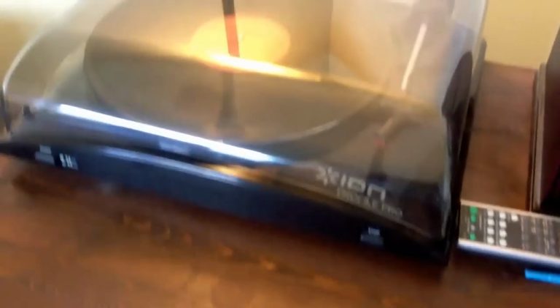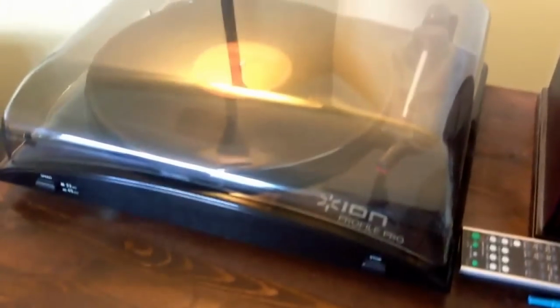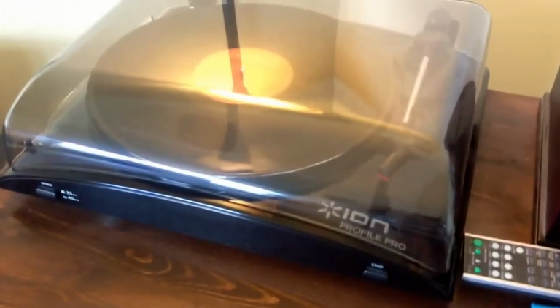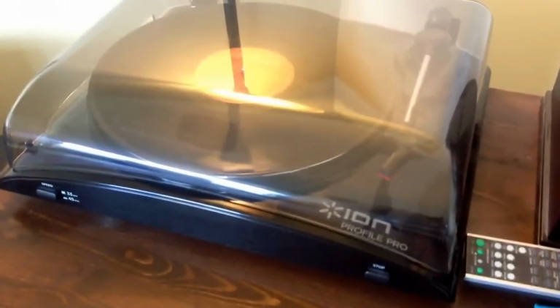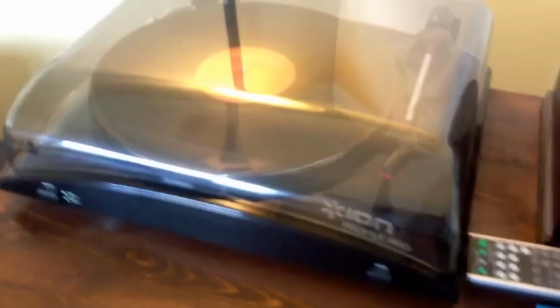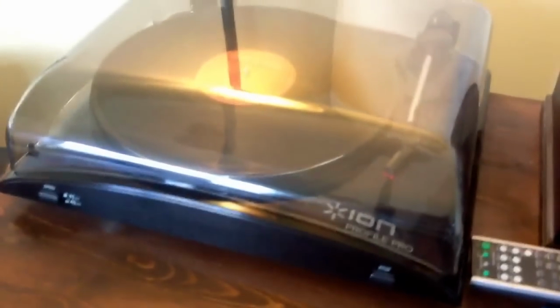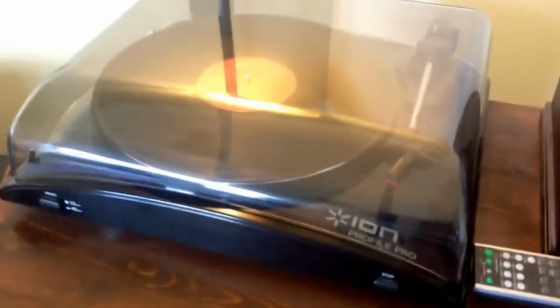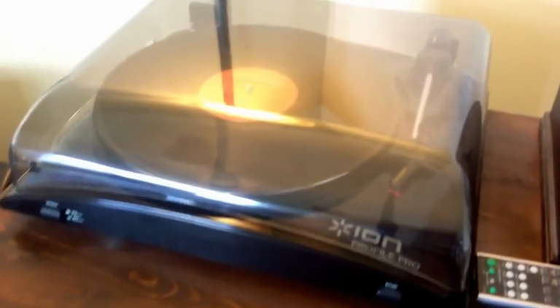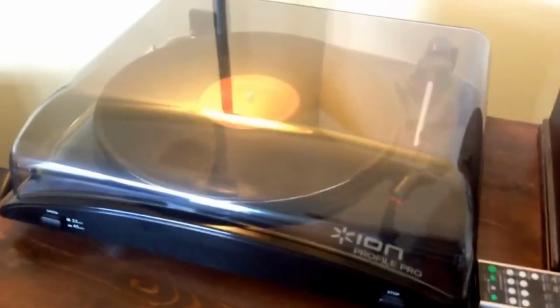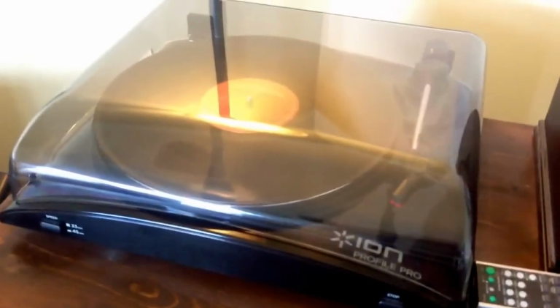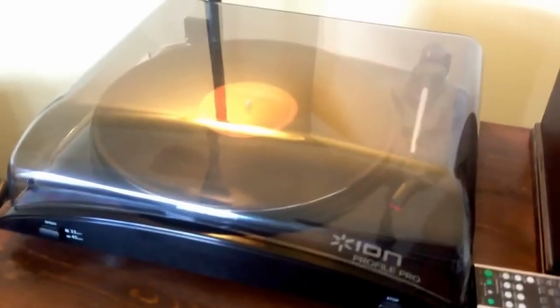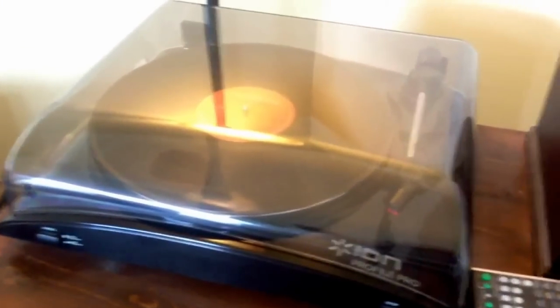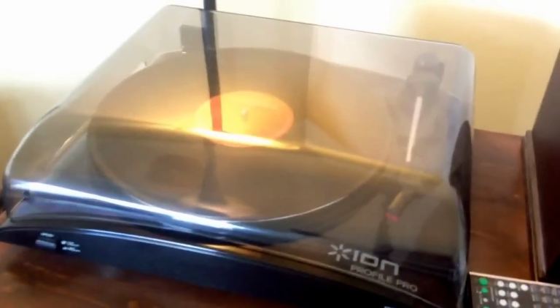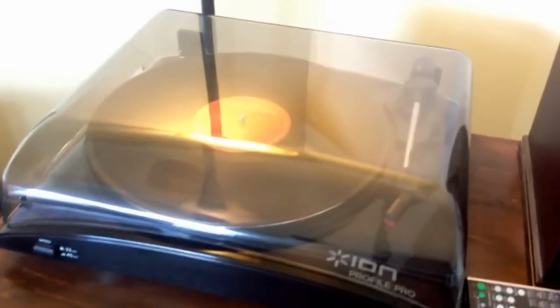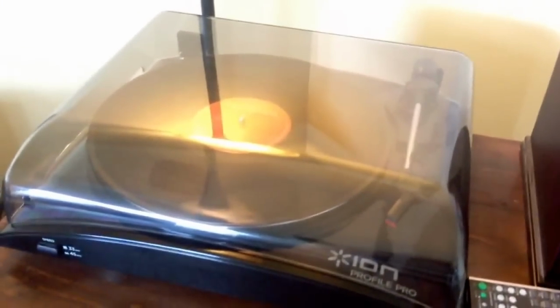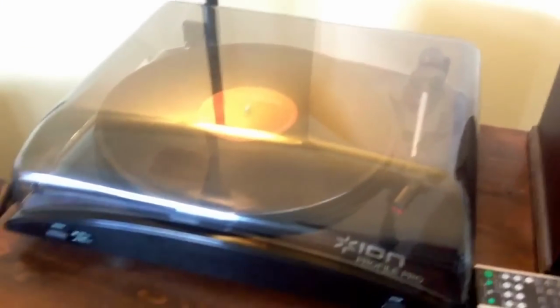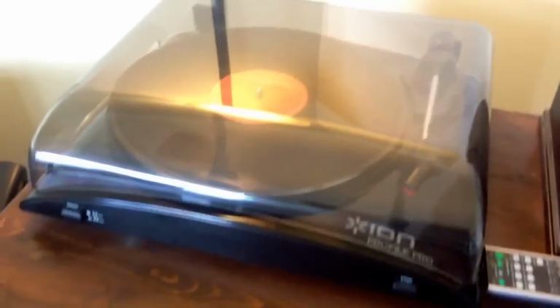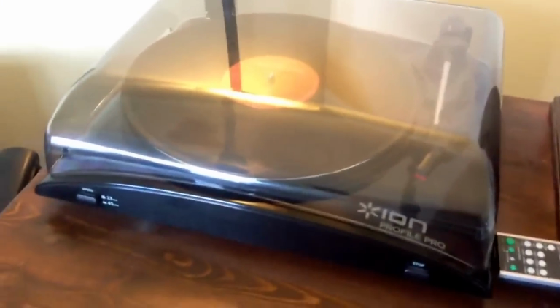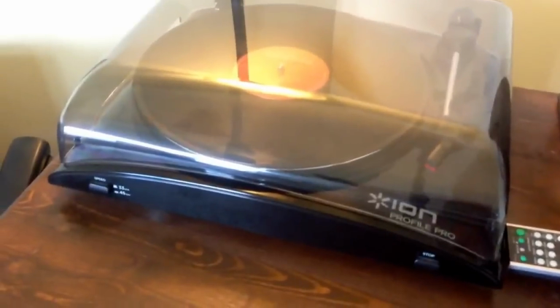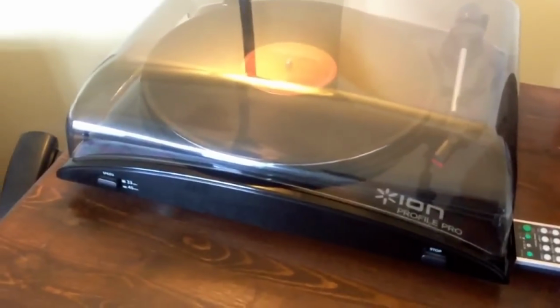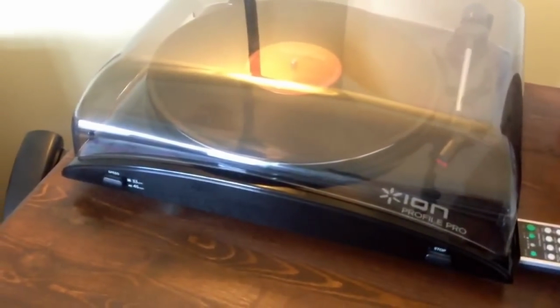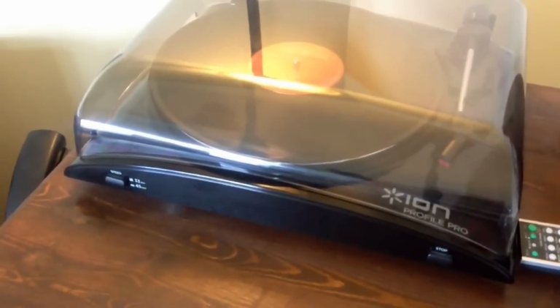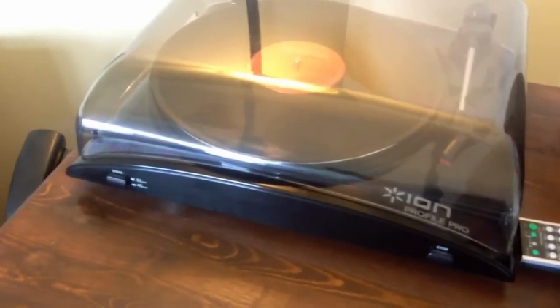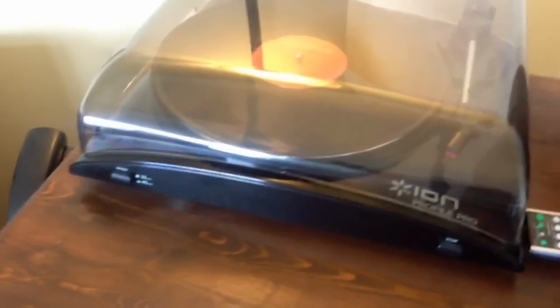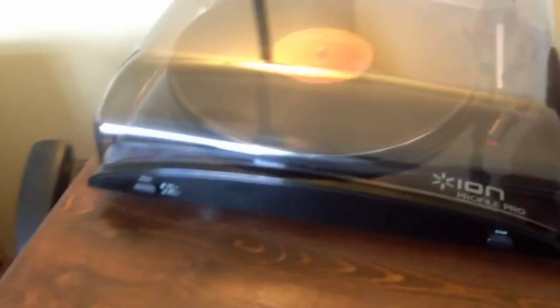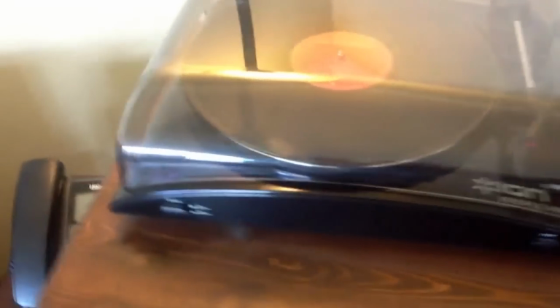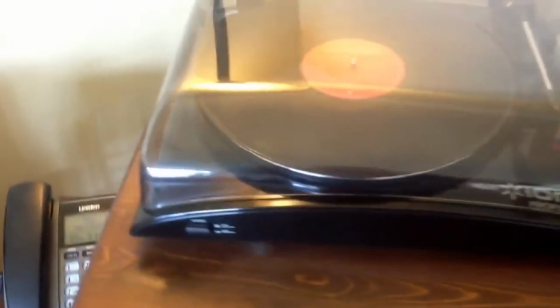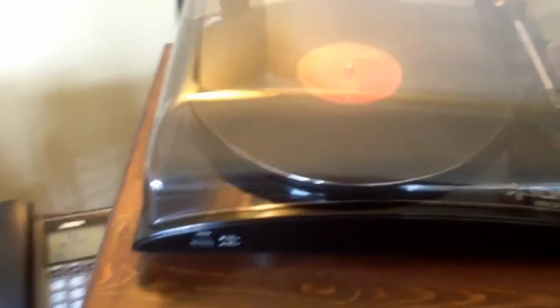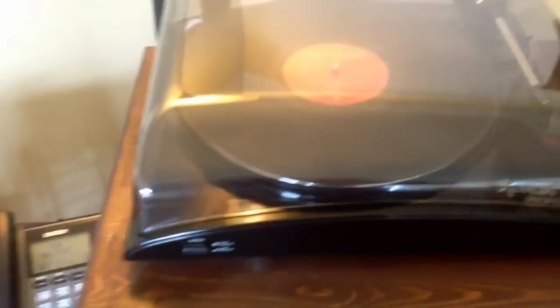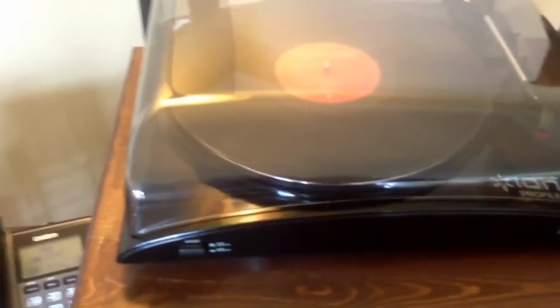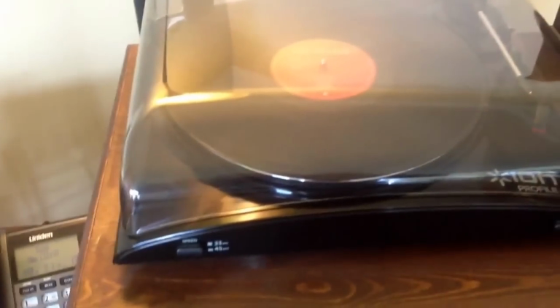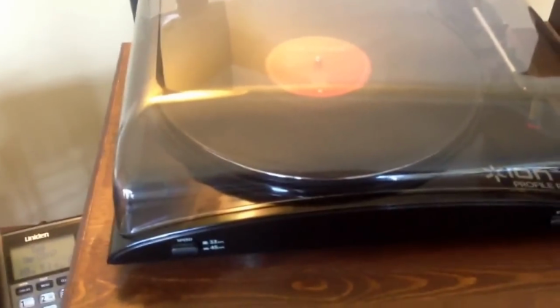But anyways, as a record player itself, don't think you need to get it for the MP3. It's actually a decent record player. The records sound great. No complaints on the sound at all.